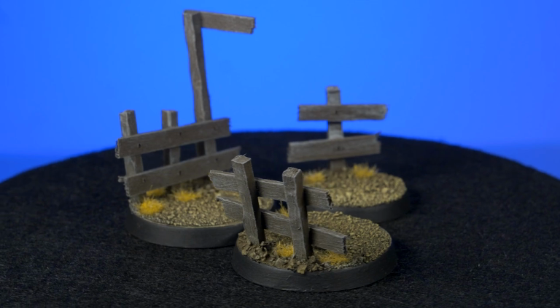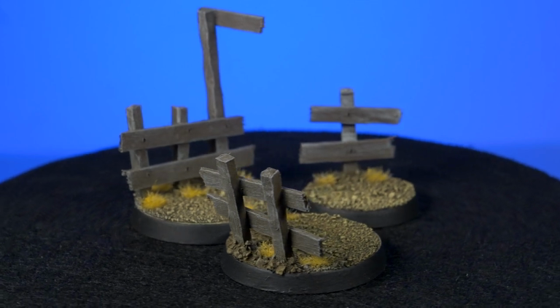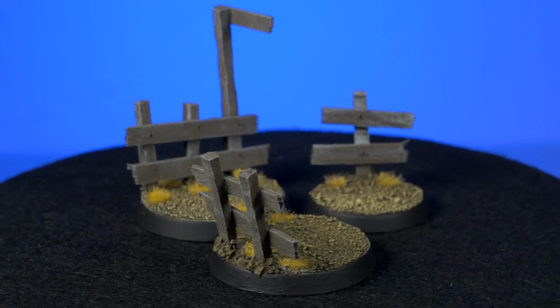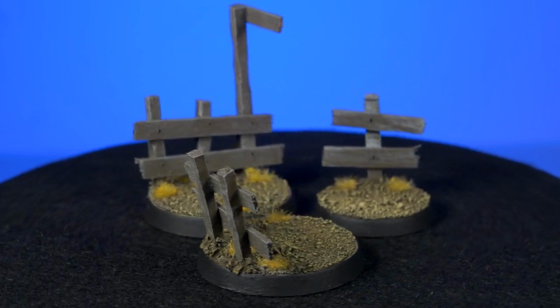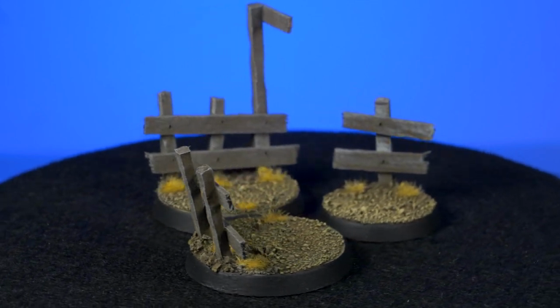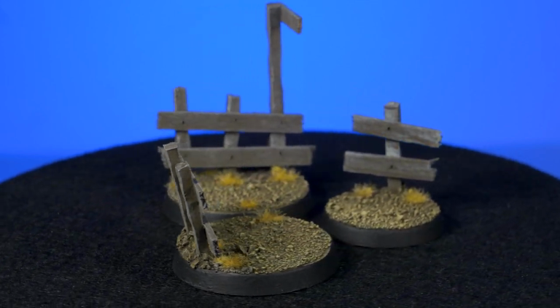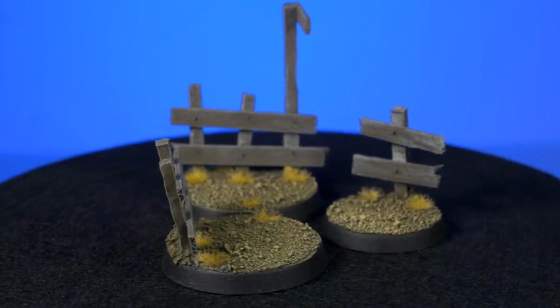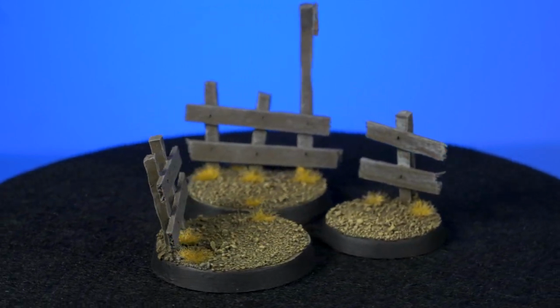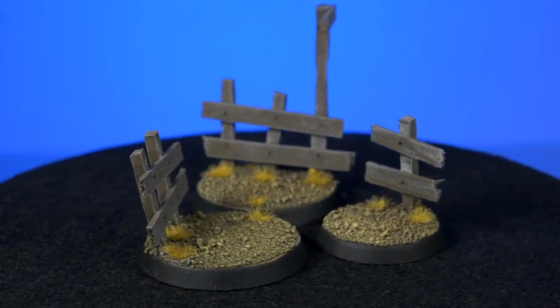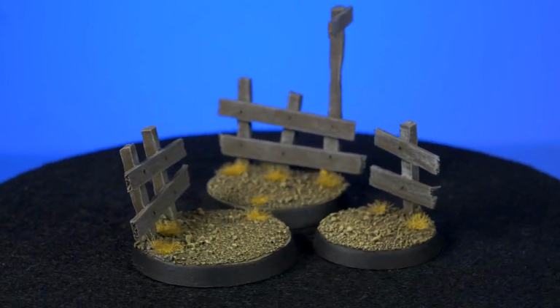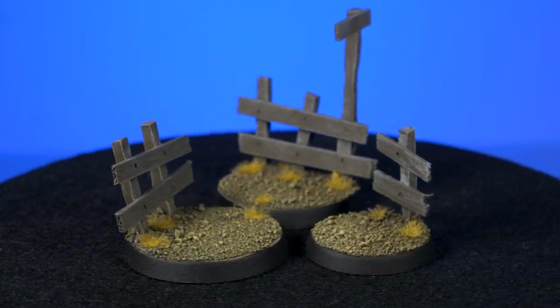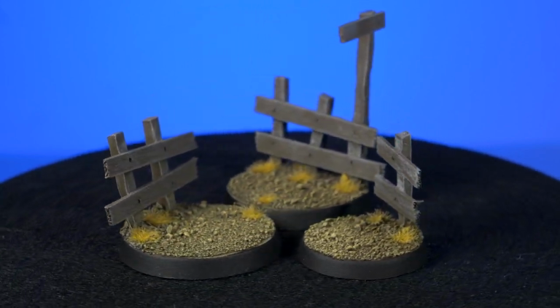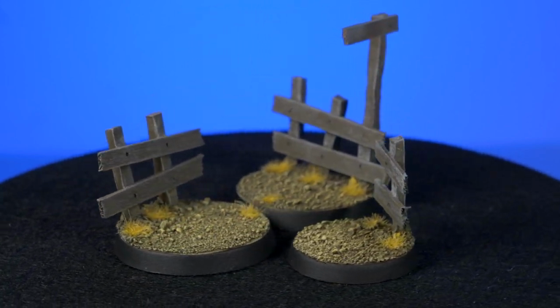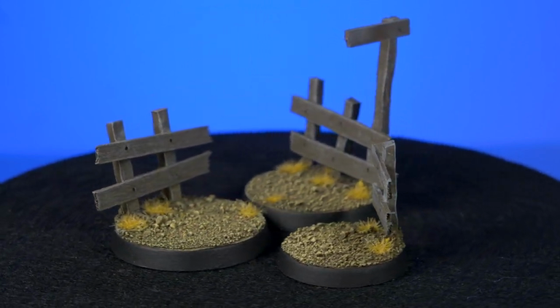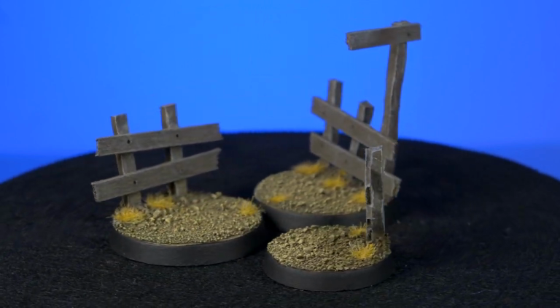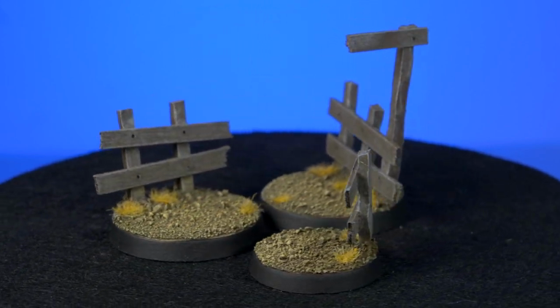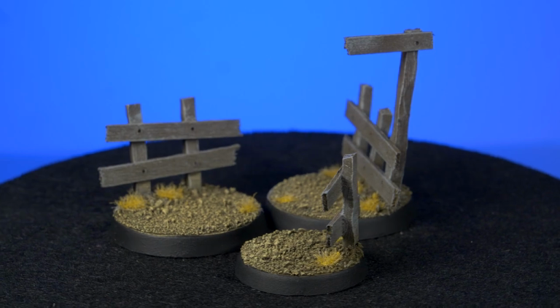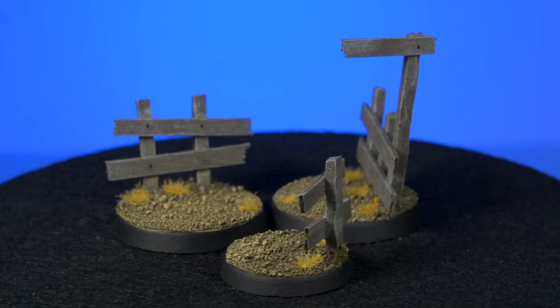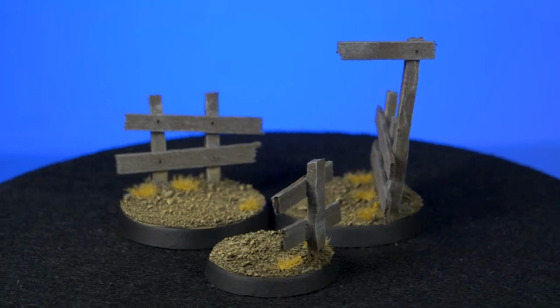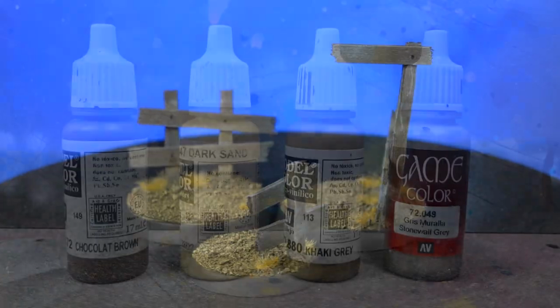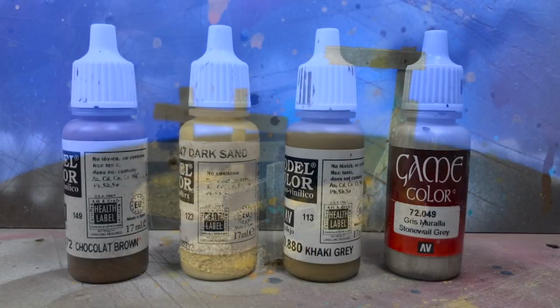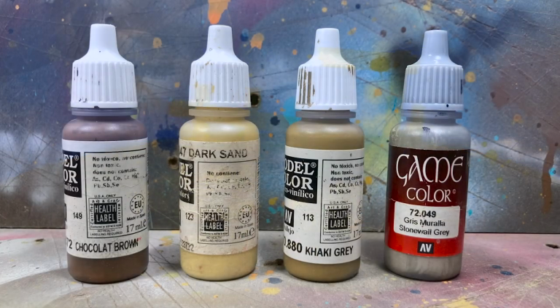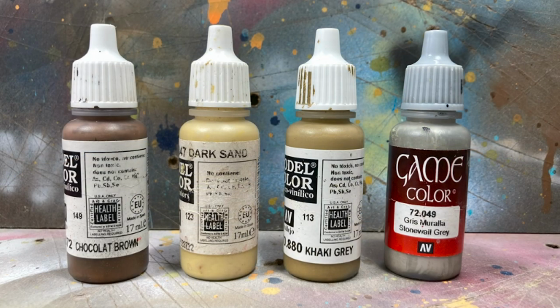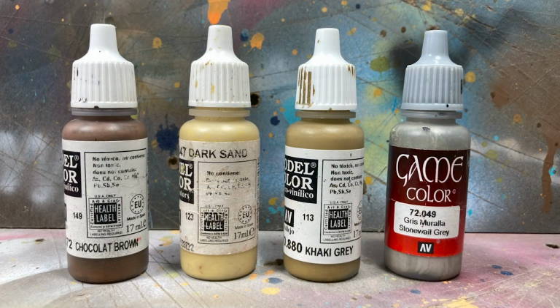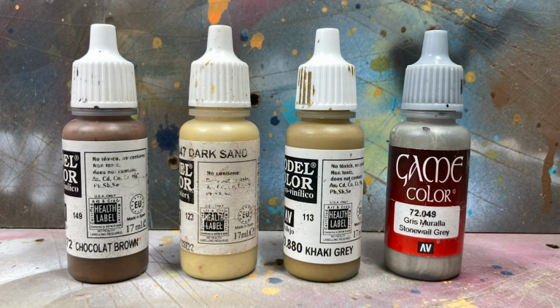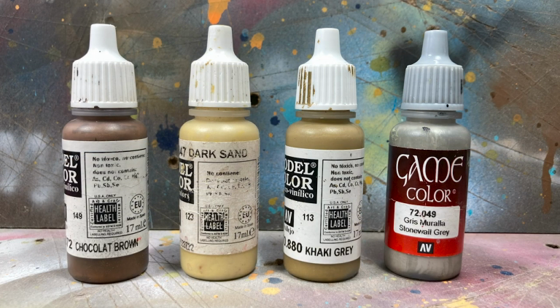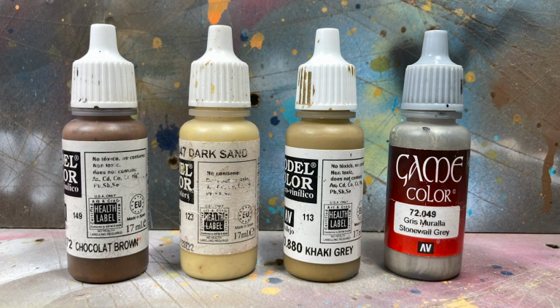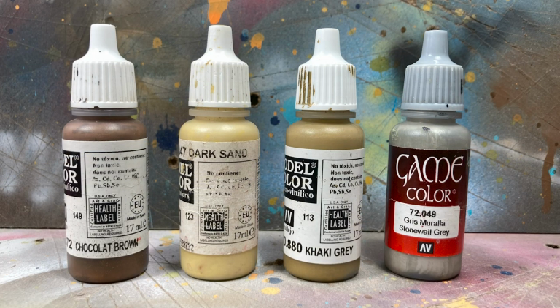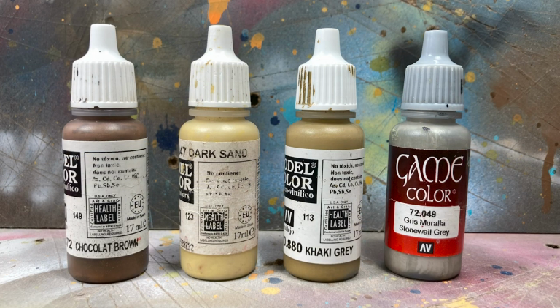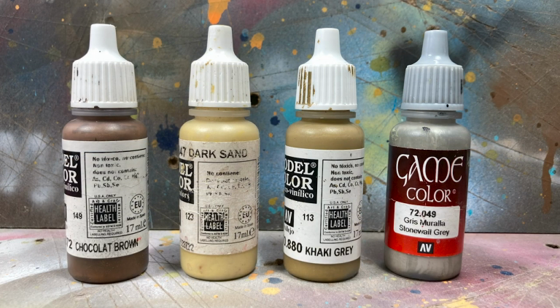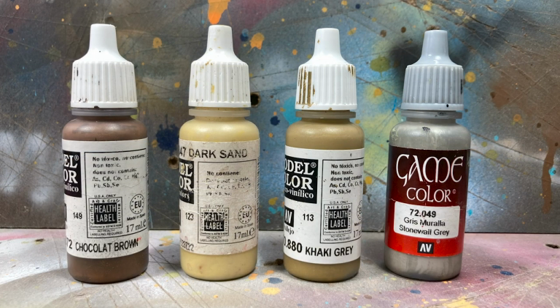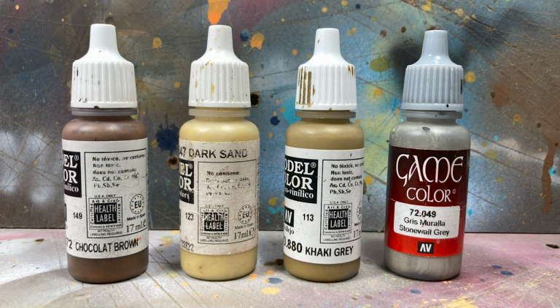Hey guys, Jay here. Welcome to Eons of Battle and in this video I'm going to show you how to make some dusty cowboy fence bases. Here are the paints I'll be using and a list of materials is in the description below.